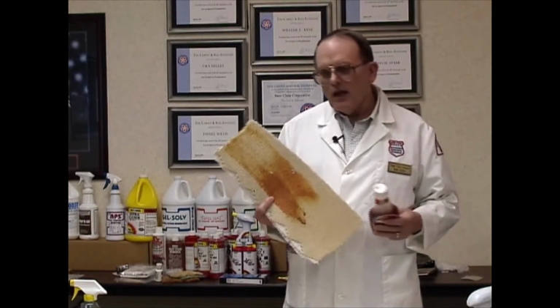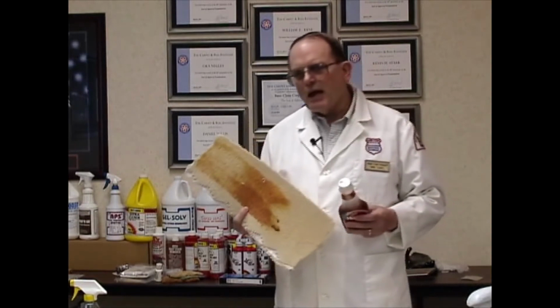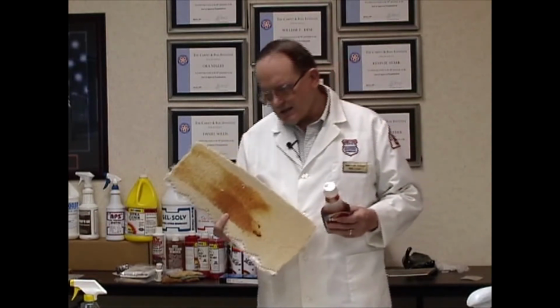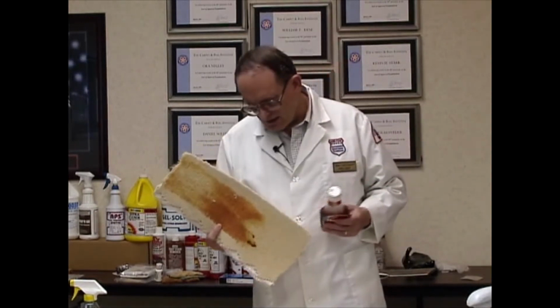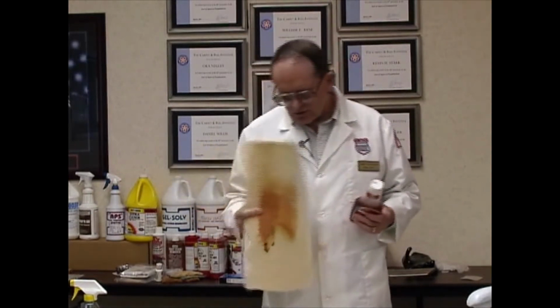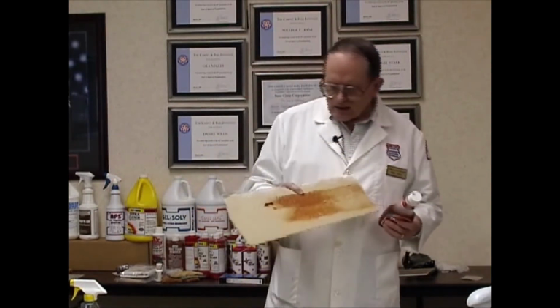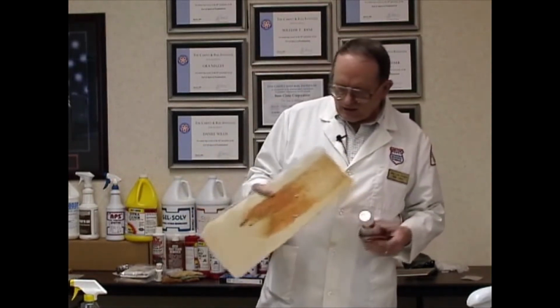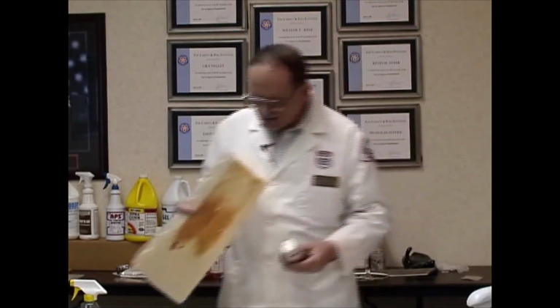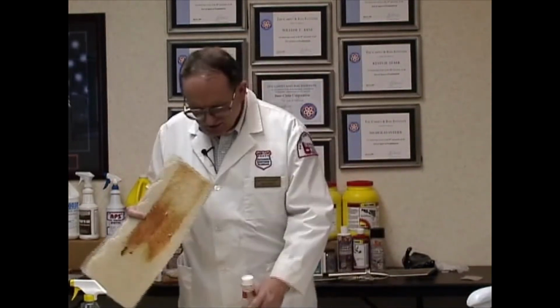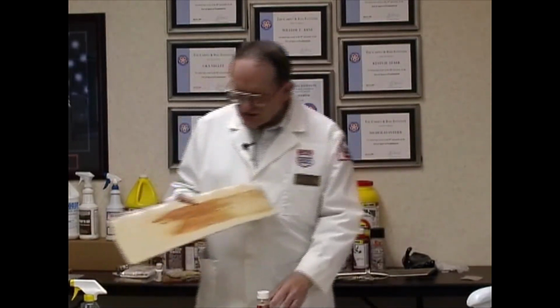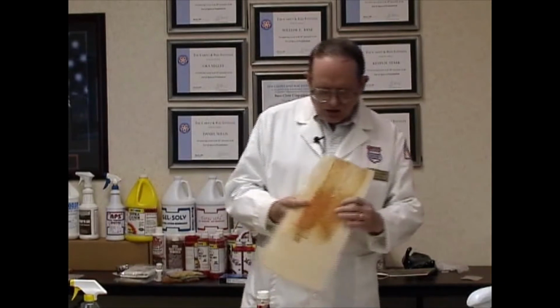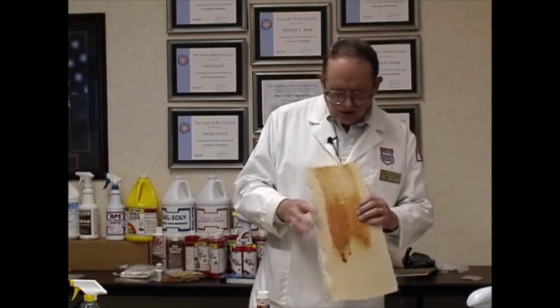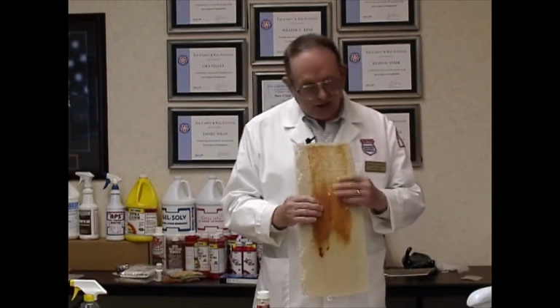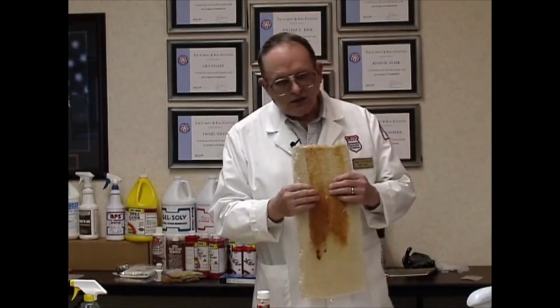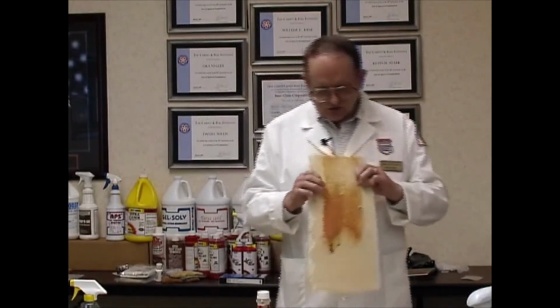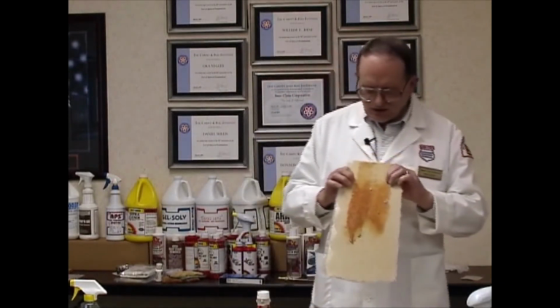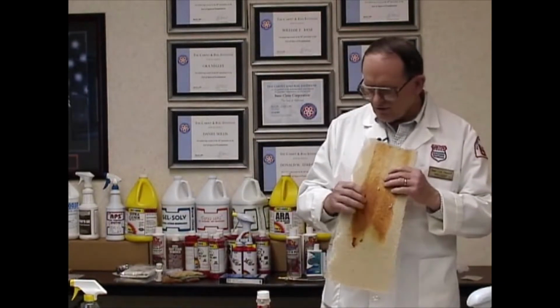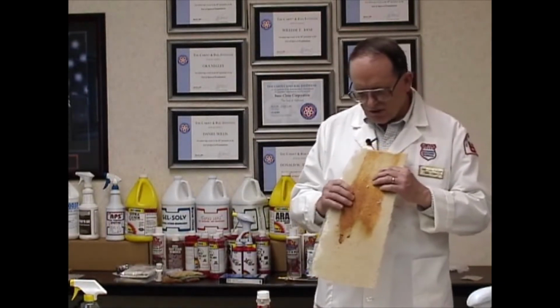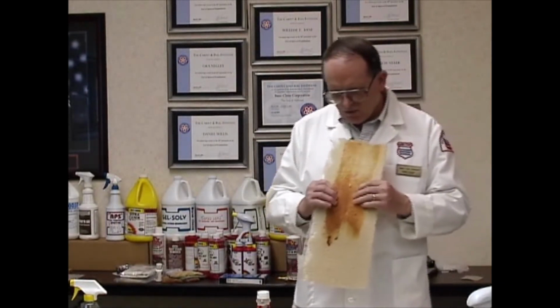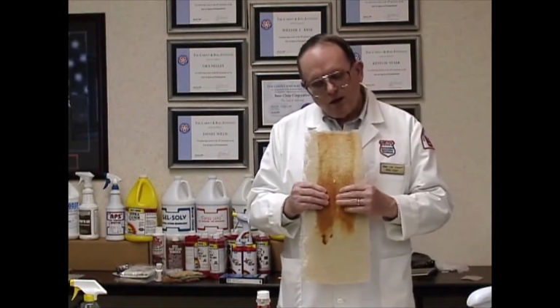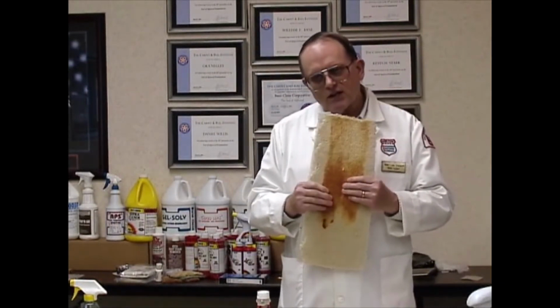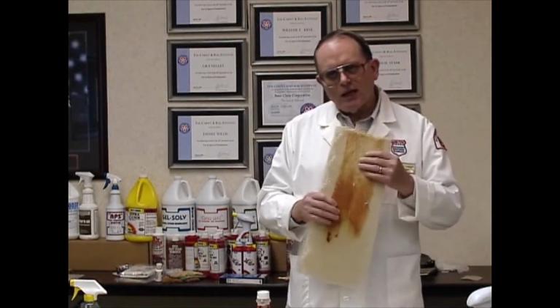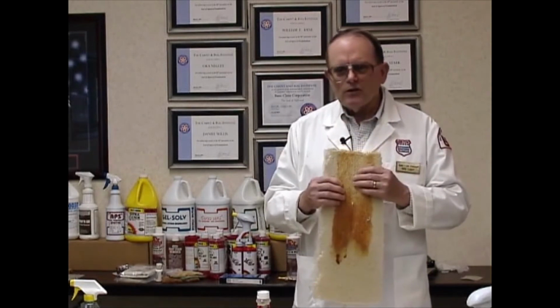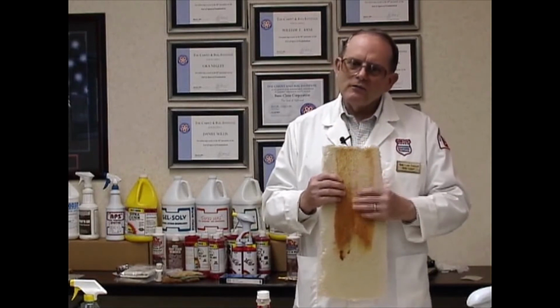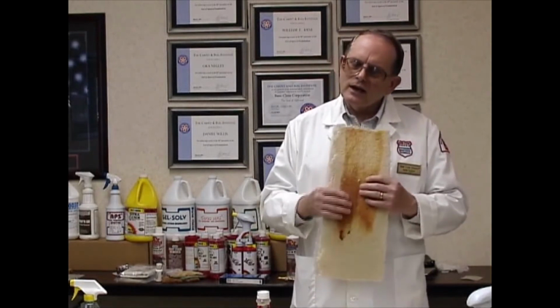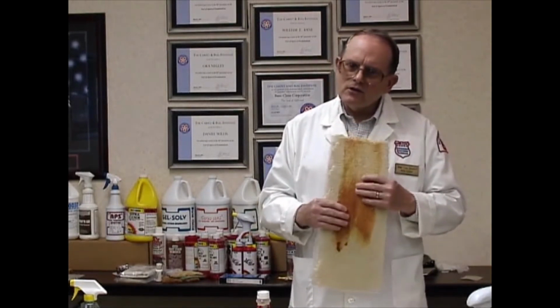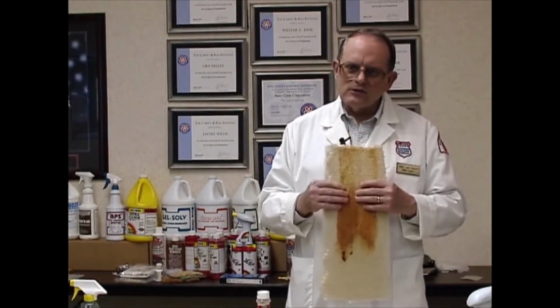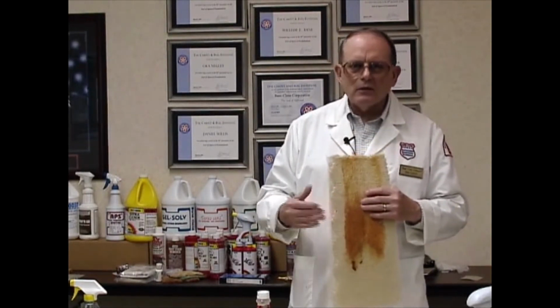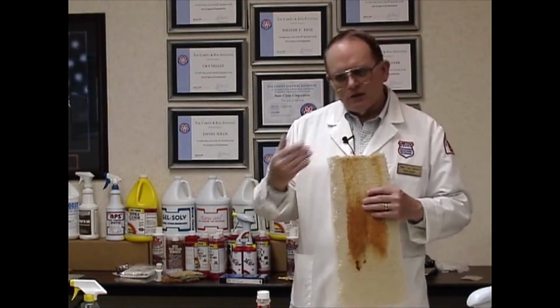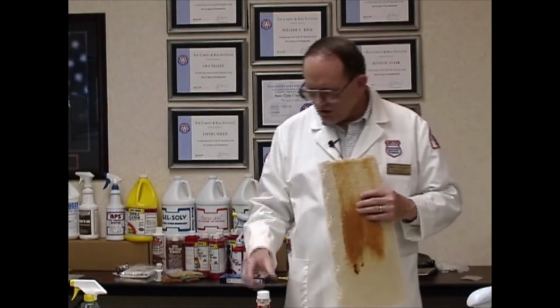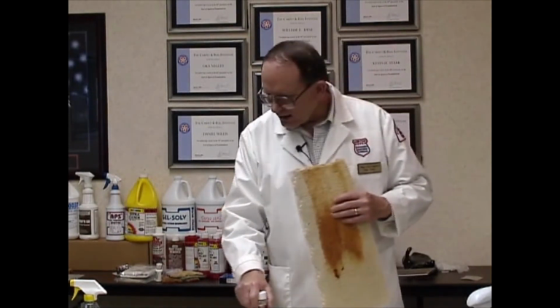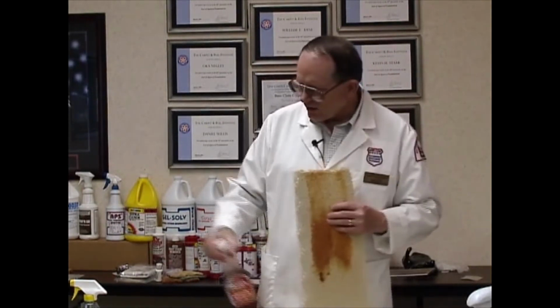Nothing about dyes in here, you notice. The big thing about the ketchup, of course, is the color and the fact that this has been sitting around for a month or more. Very sticky residue — you don't get every trace of this out. It's going to re-soil heavily on you.